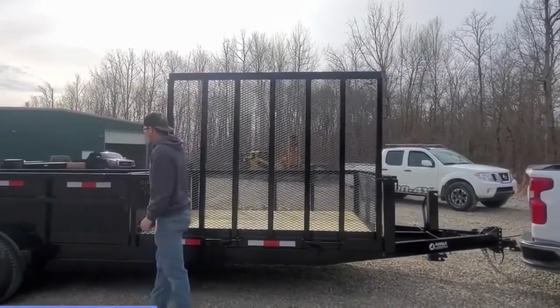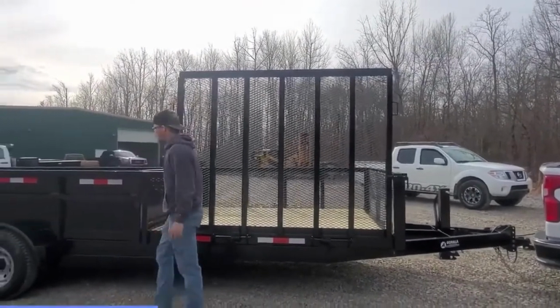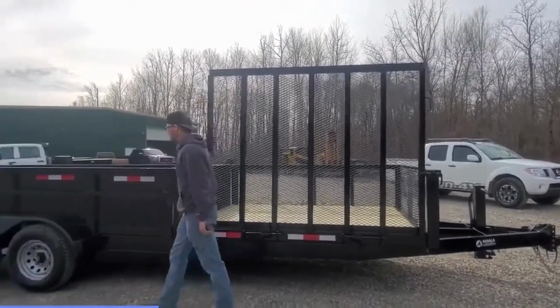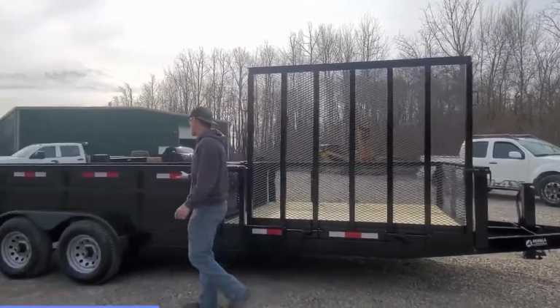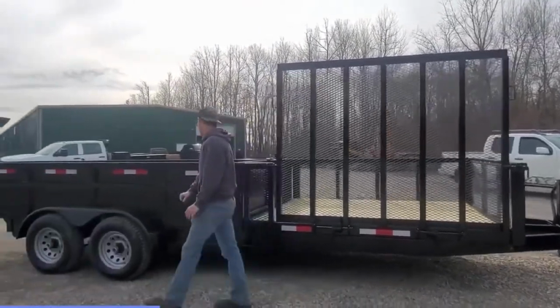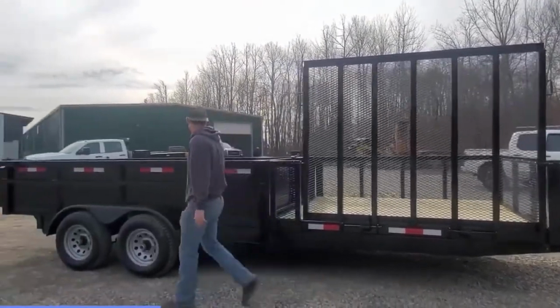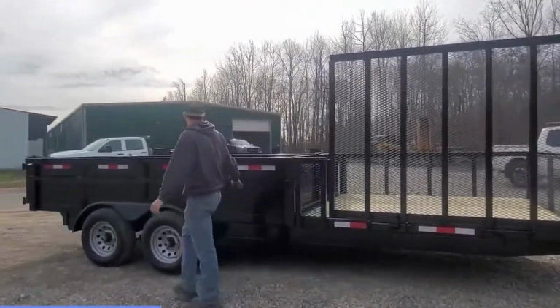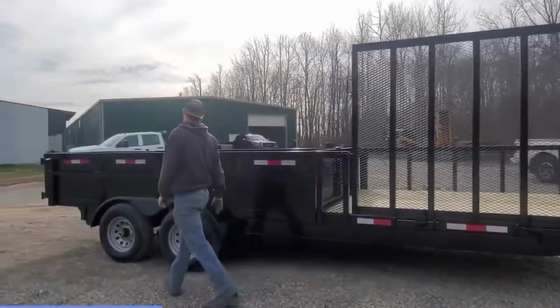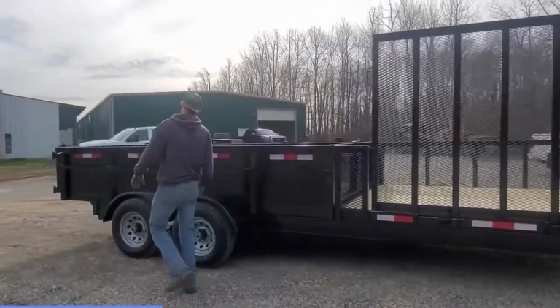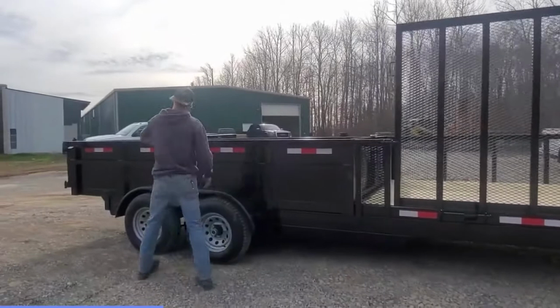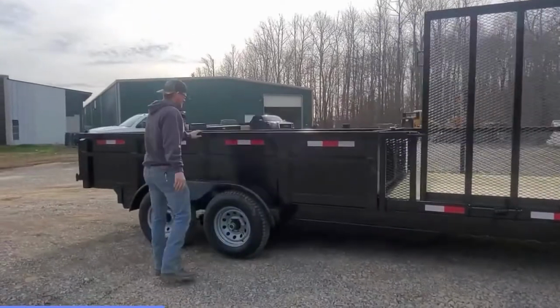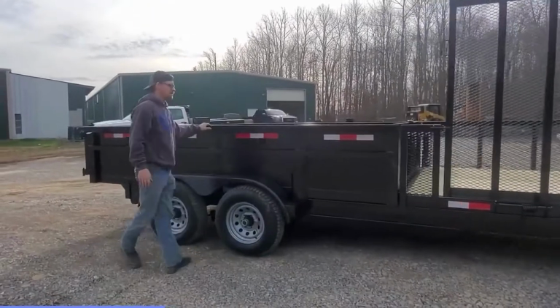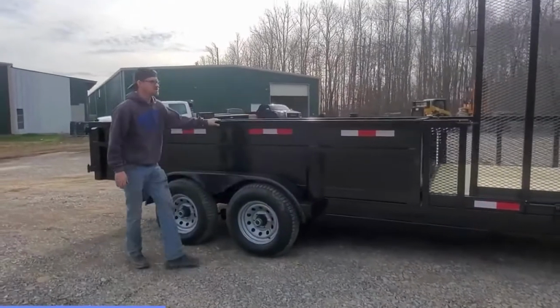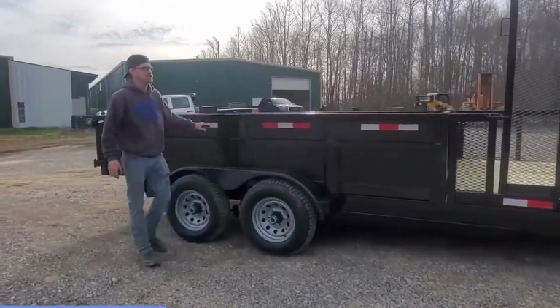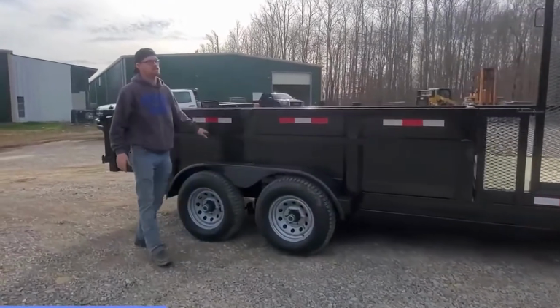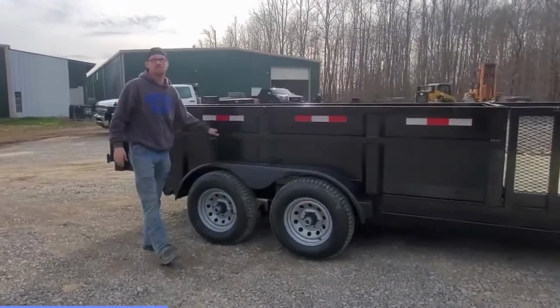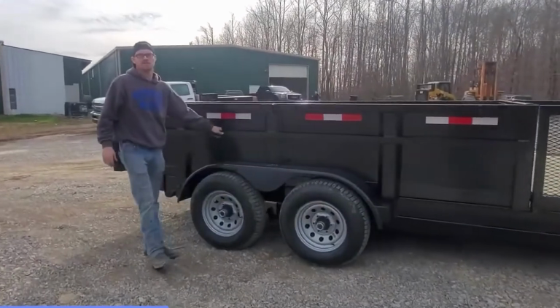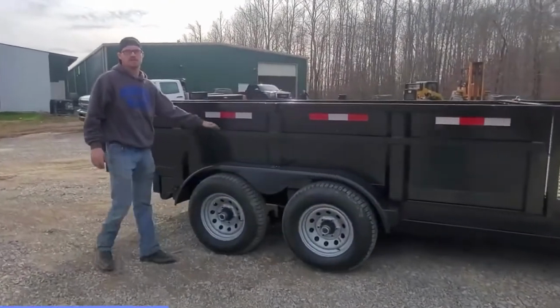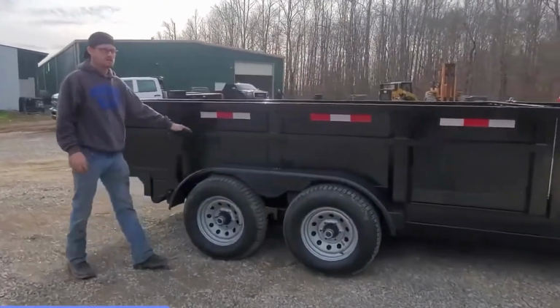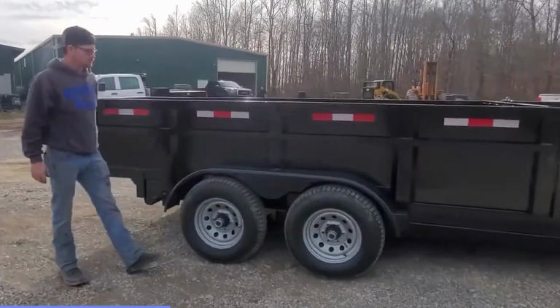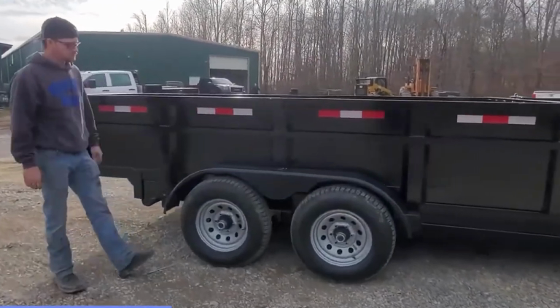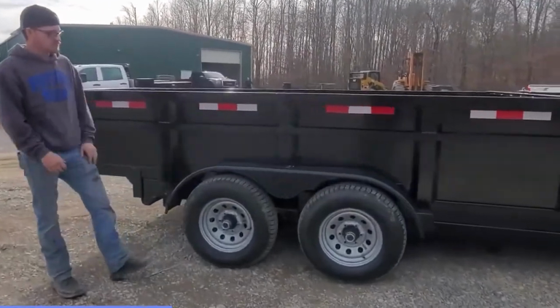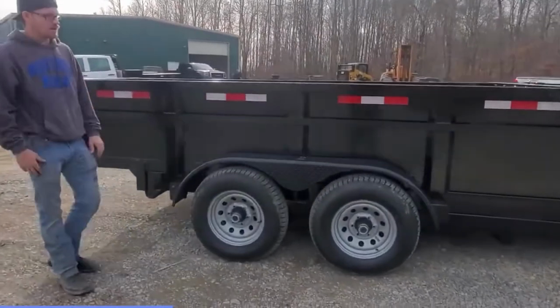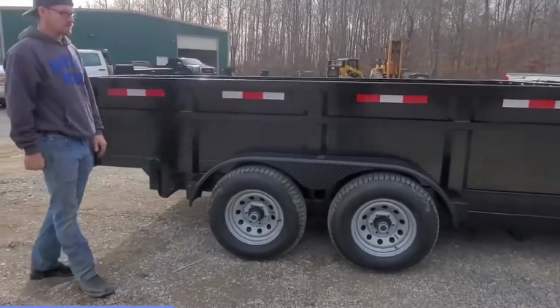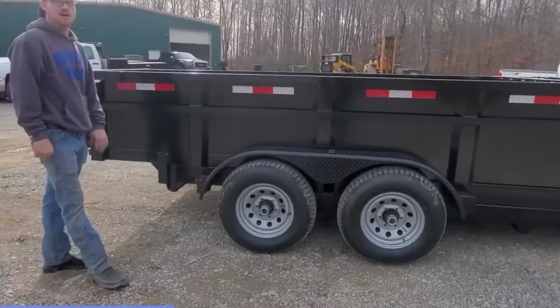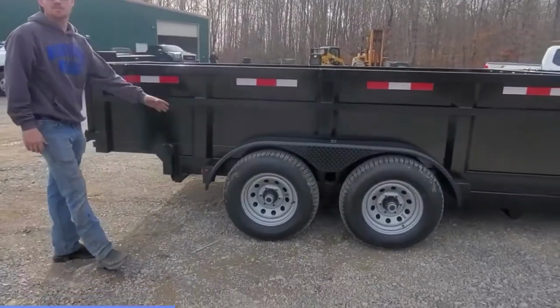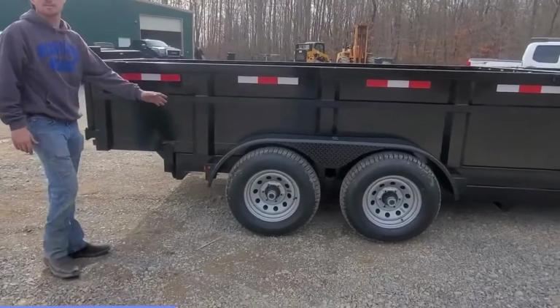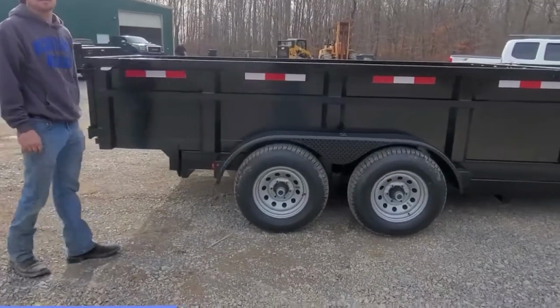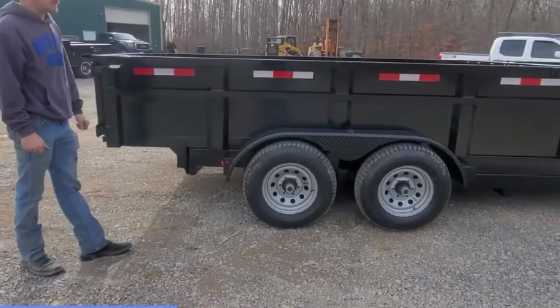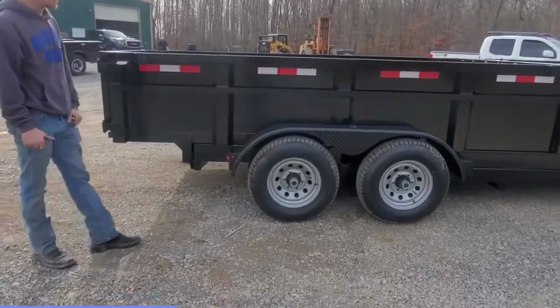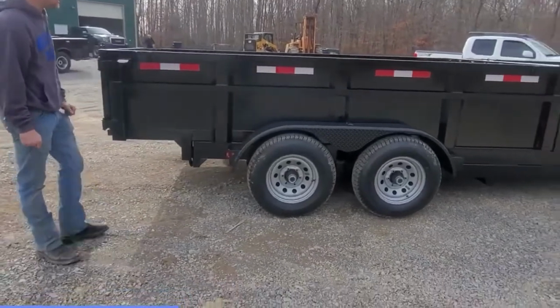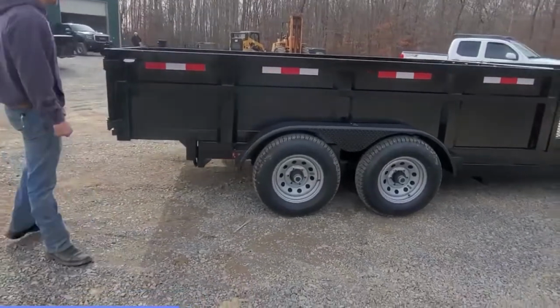Alright, so going down the rest of the trailer, we've got stack pockets as well as a mounting bar throughout the whole dump. All of our trailers come with extra axles on them.